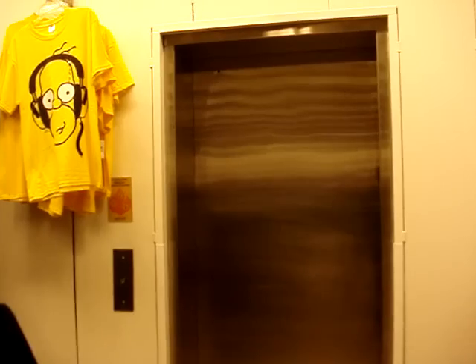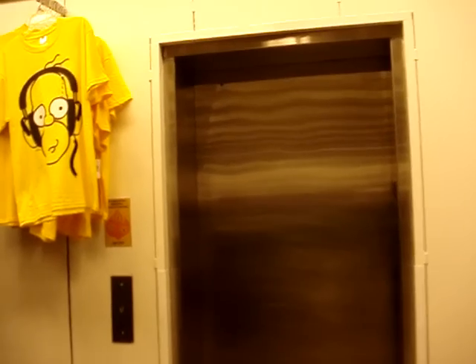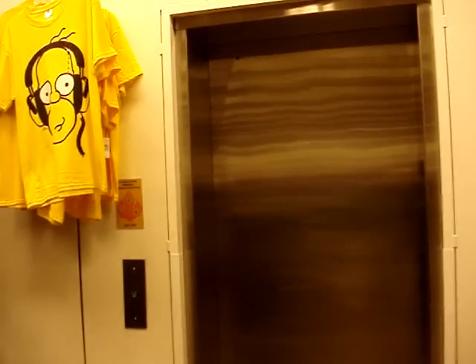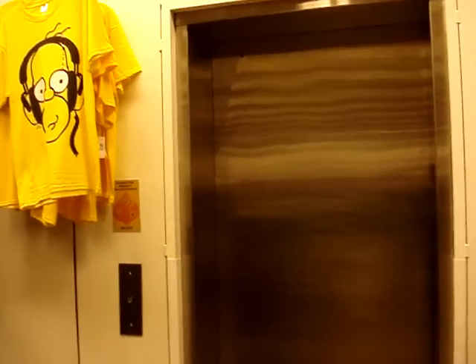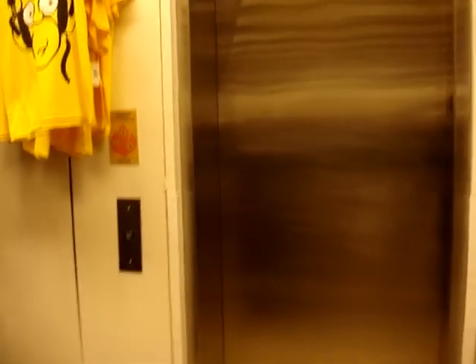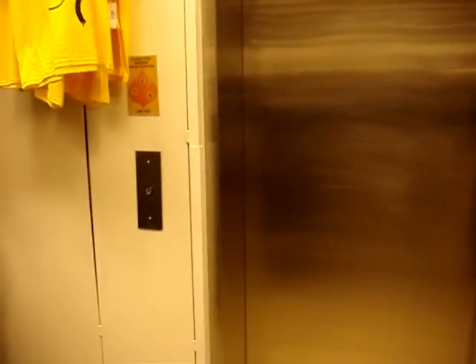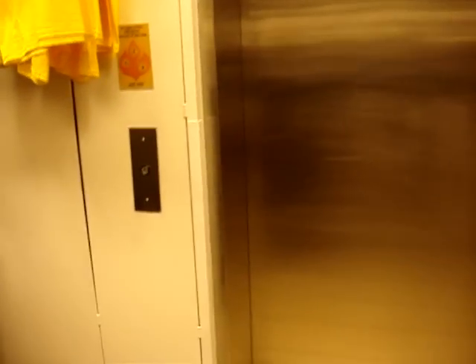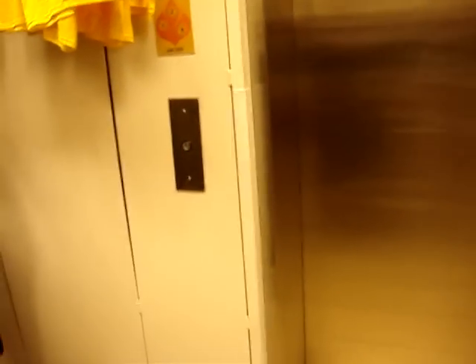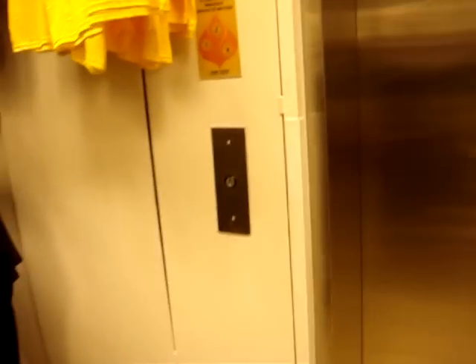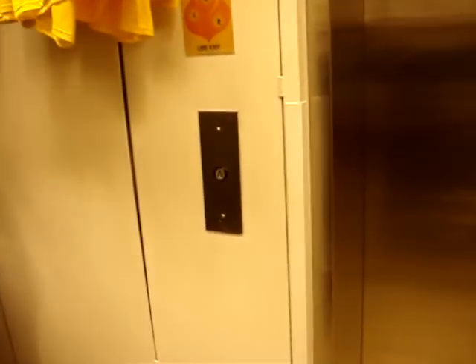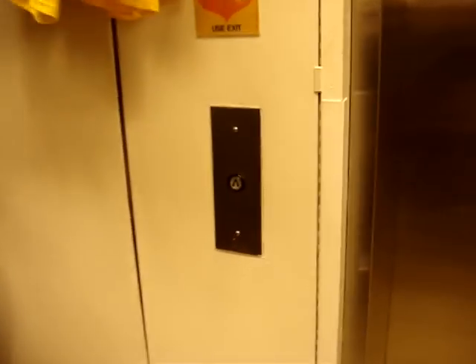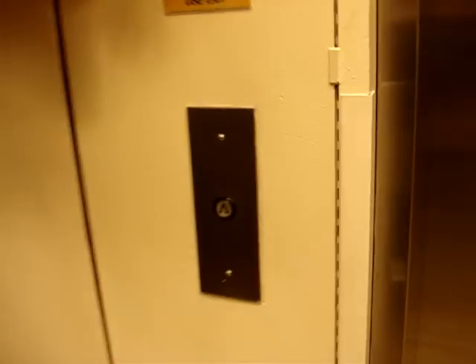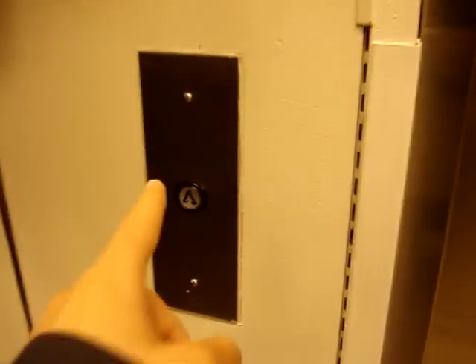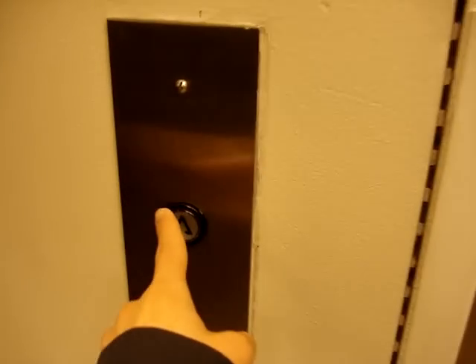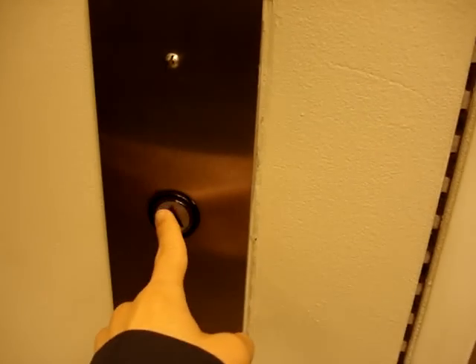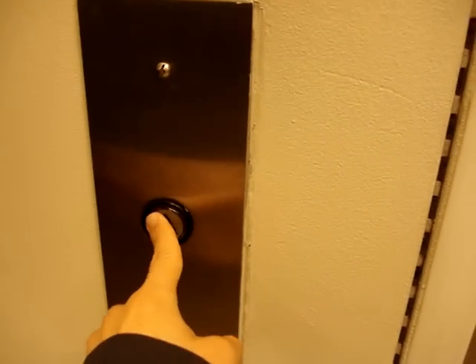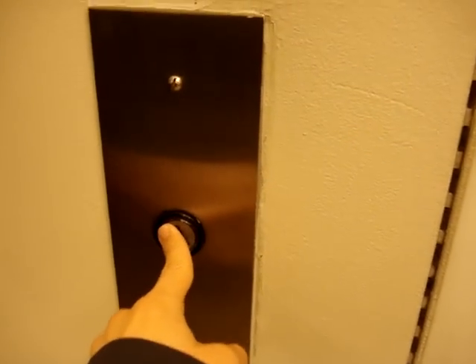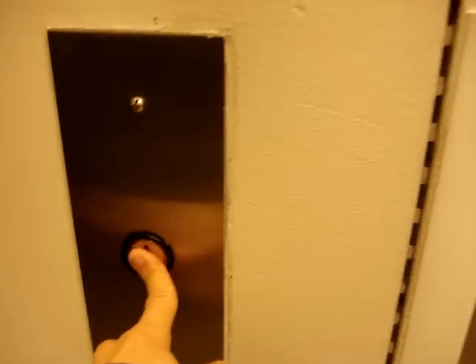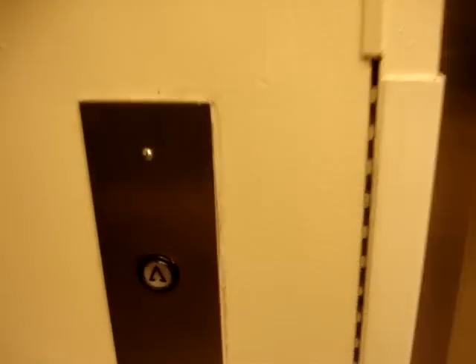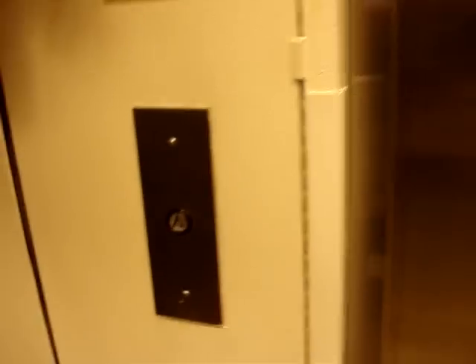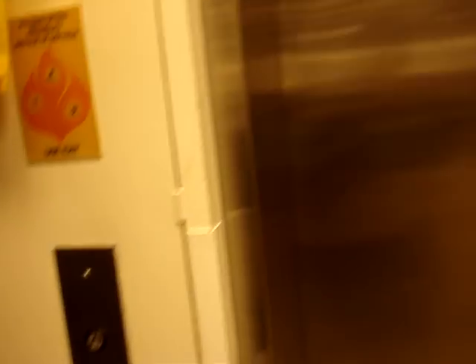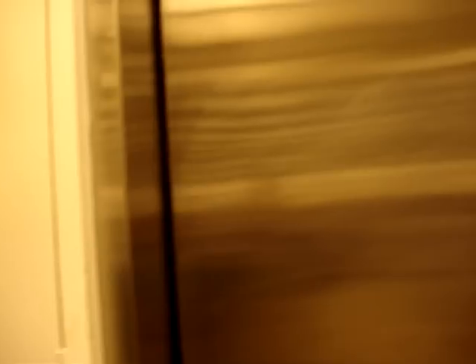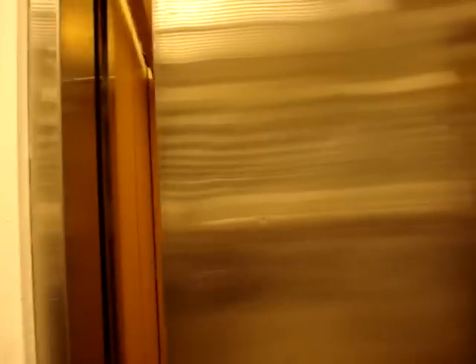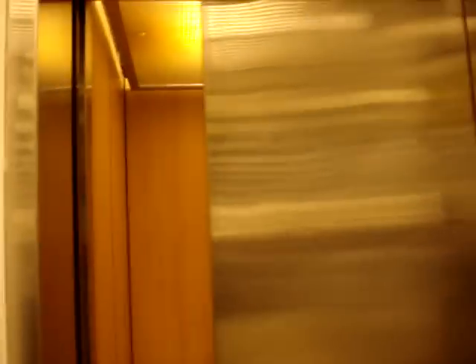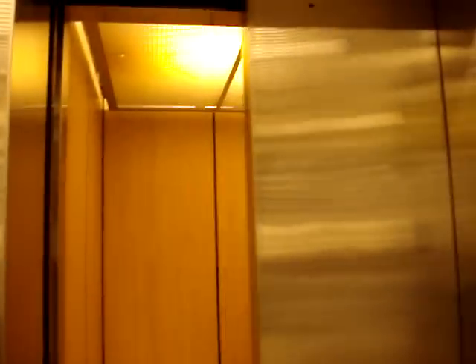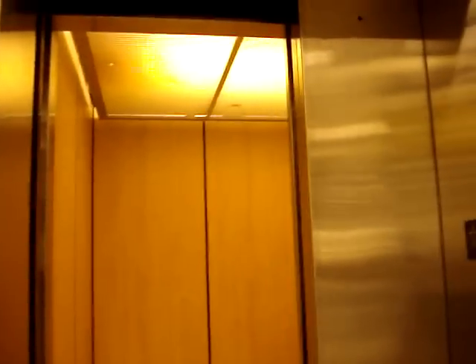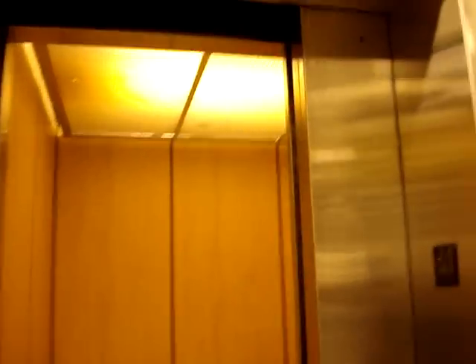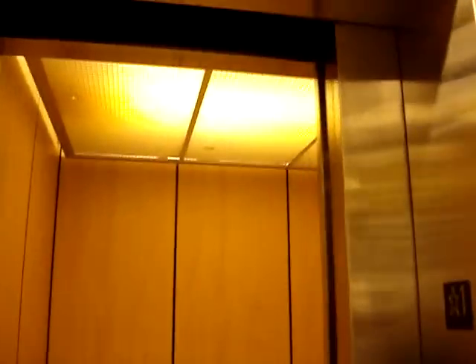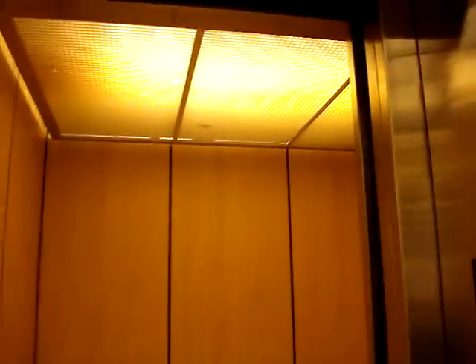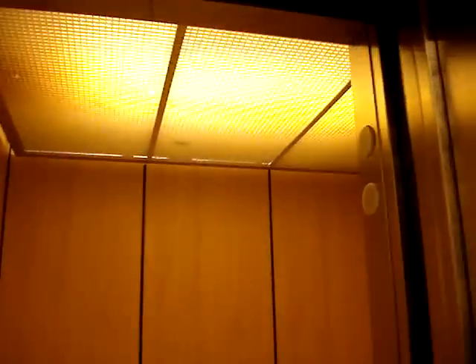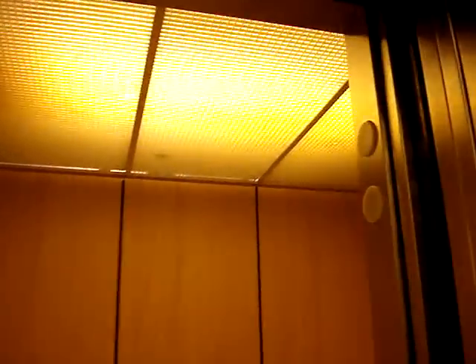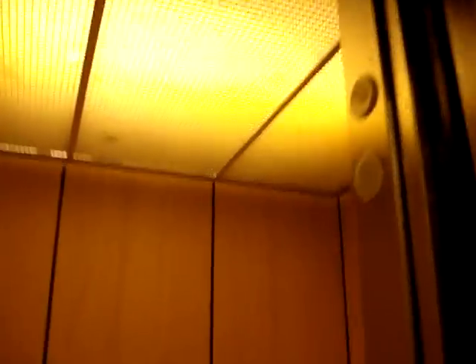All right, here we come to the elevator at Sears at the Memorial City Mall in Houston, Texas. This looks like a Montgomery. I'm not using my Schindler toy truck because this is not a Schindler elevator.